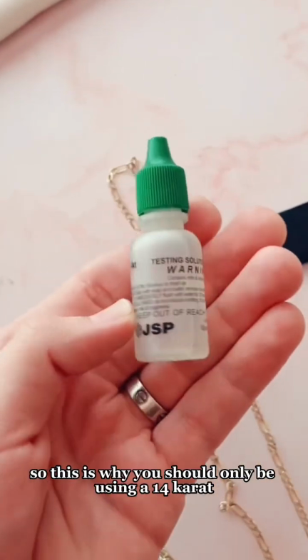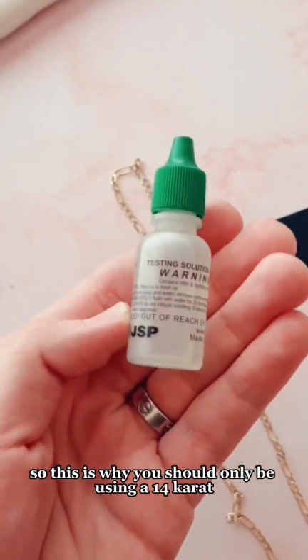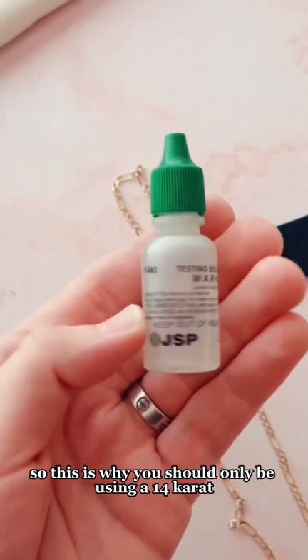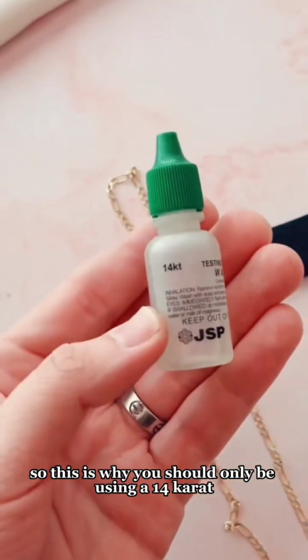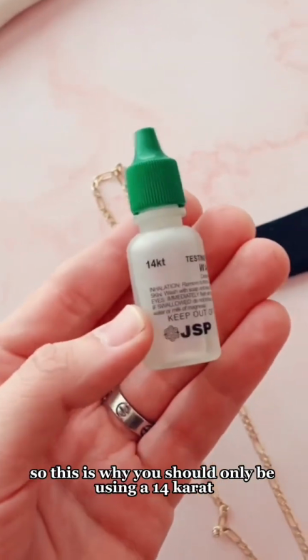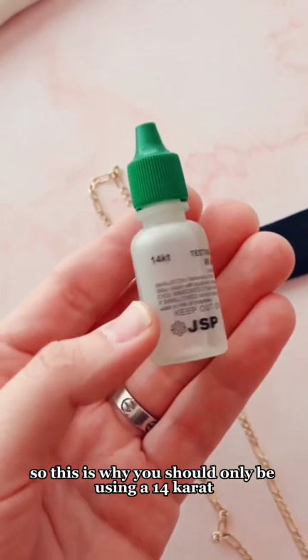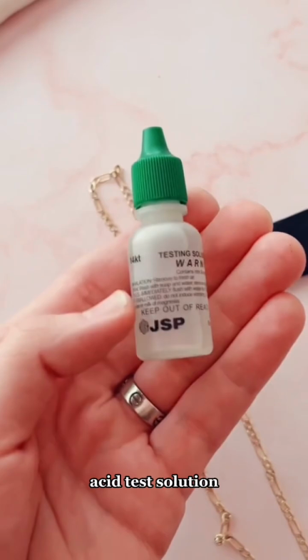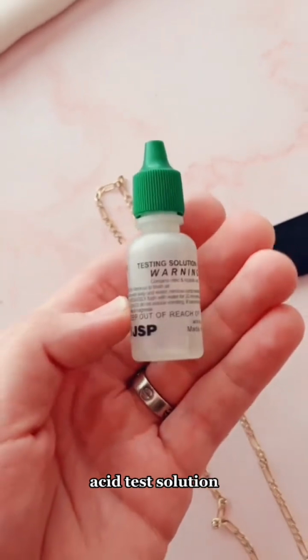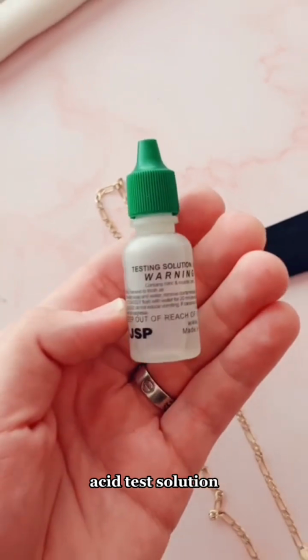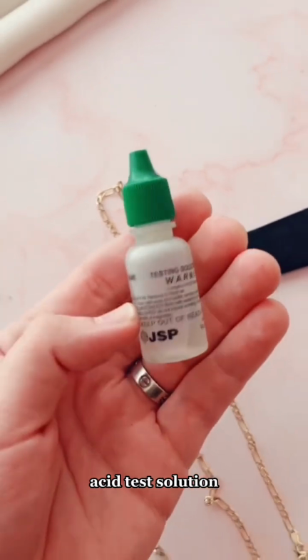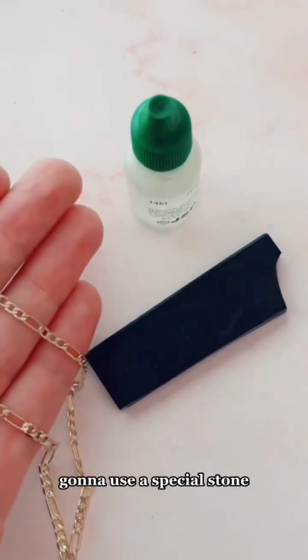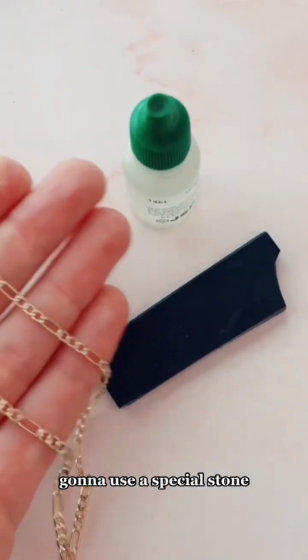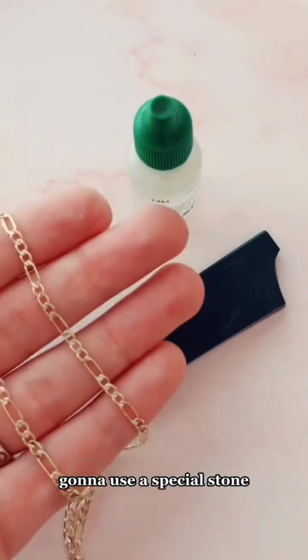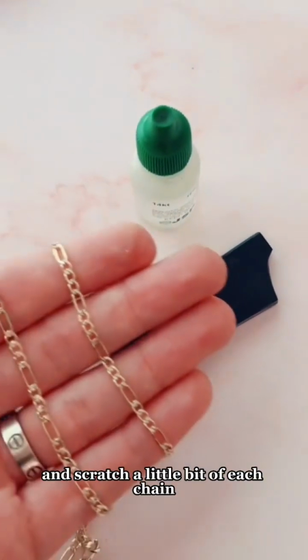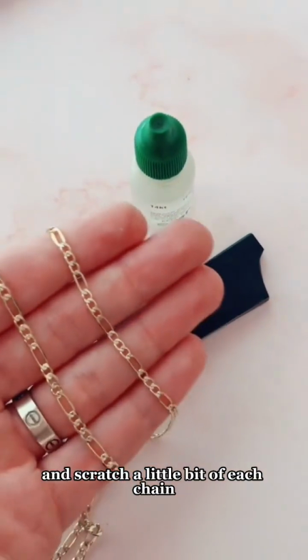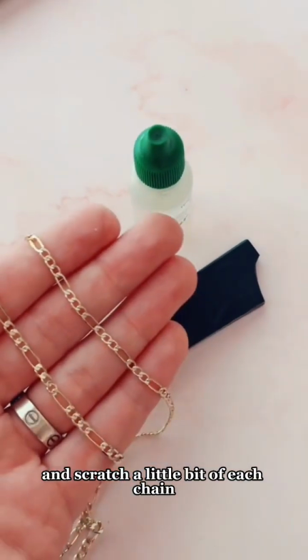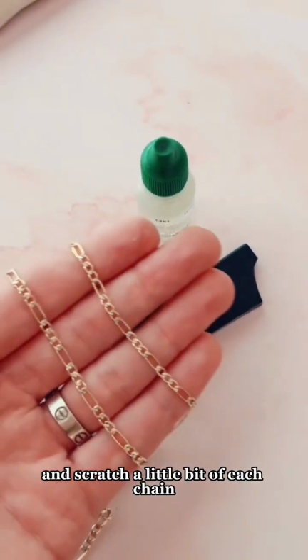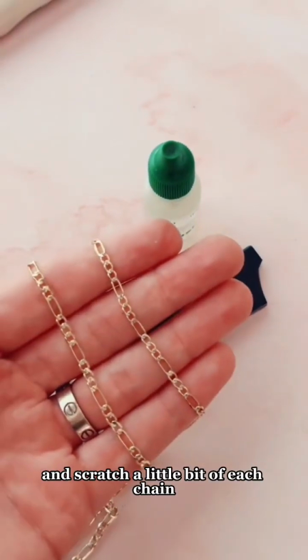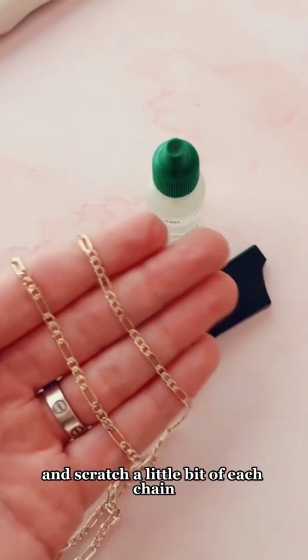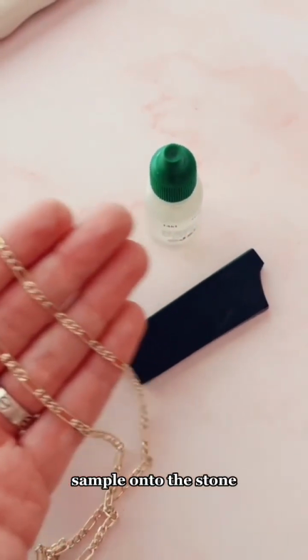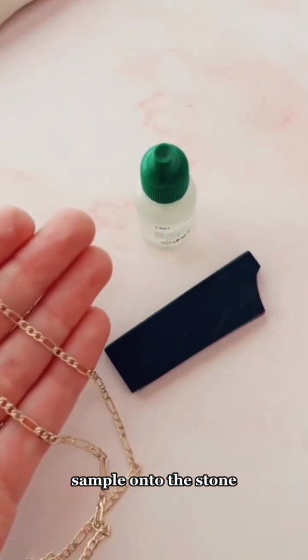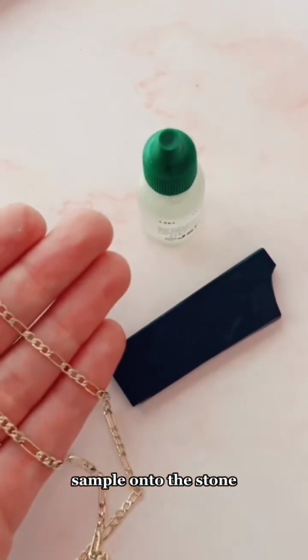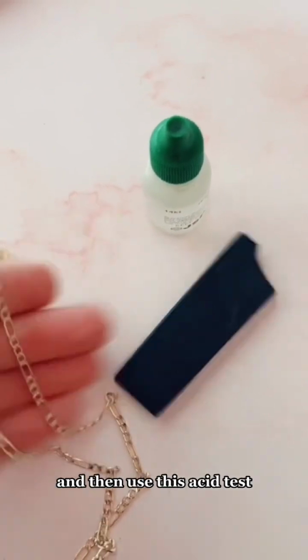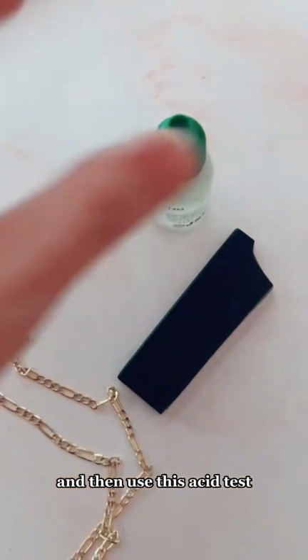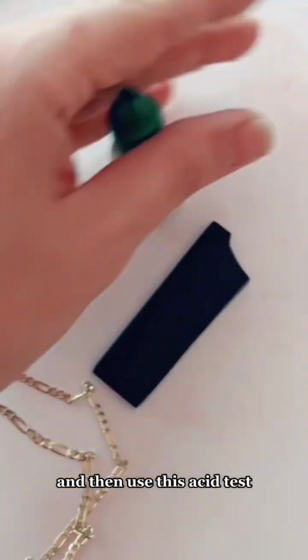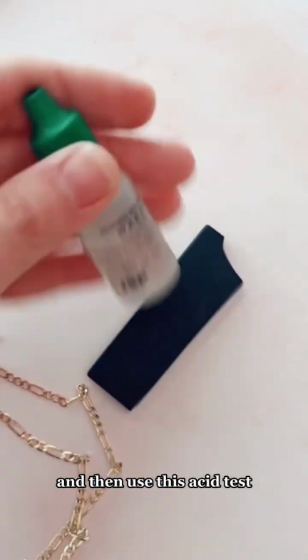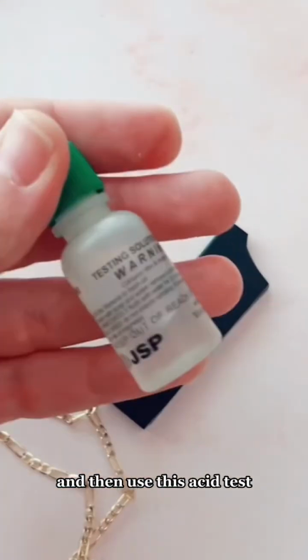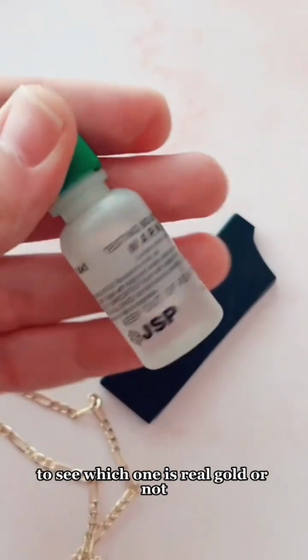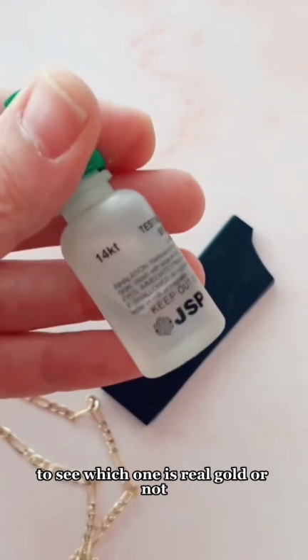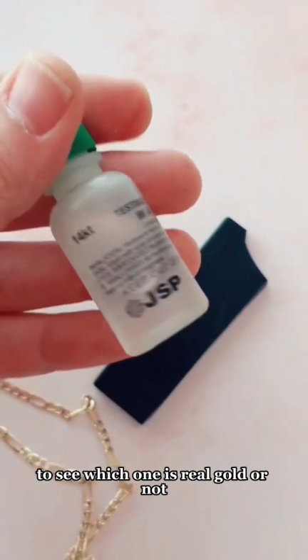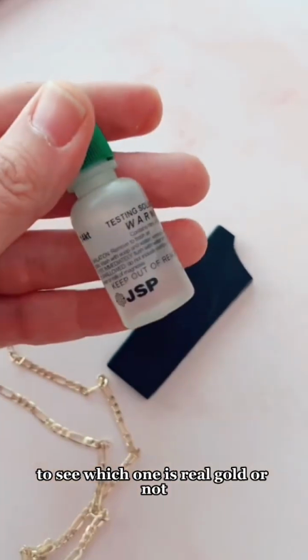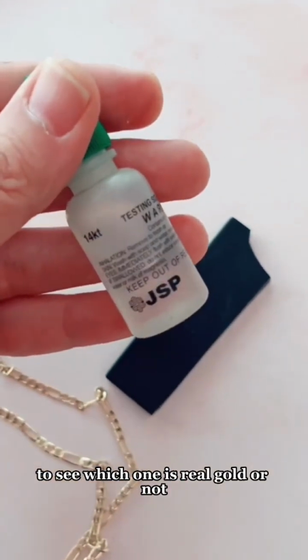This is why you should only be using a 14 karat acid test solution. We're going to use this special stone and scratch a little bit of each chain sample onto the stone, and then use this acid test to see which one is real gold or not.